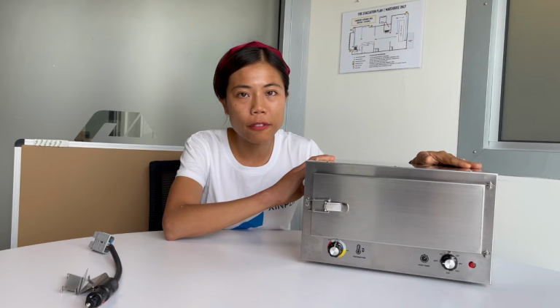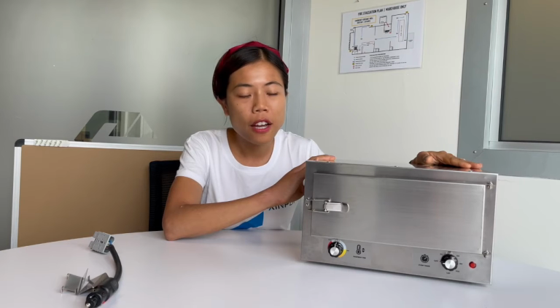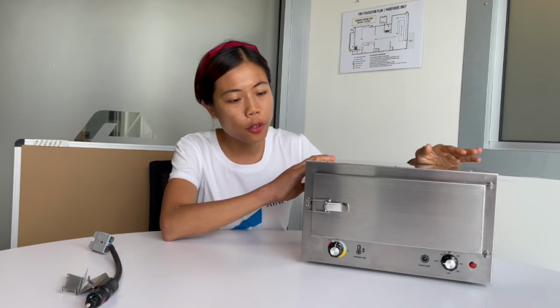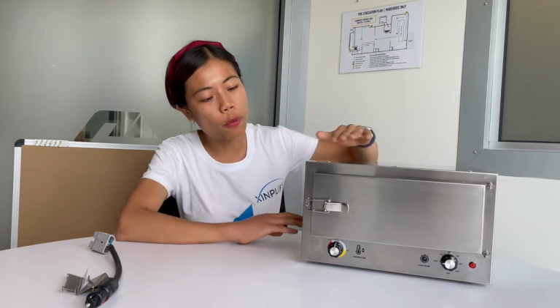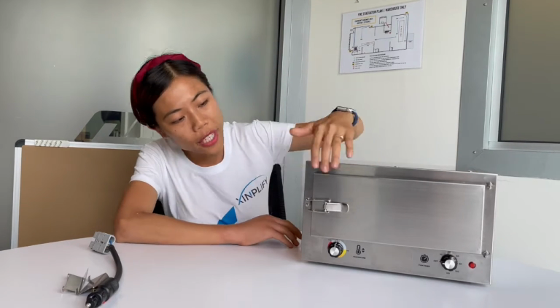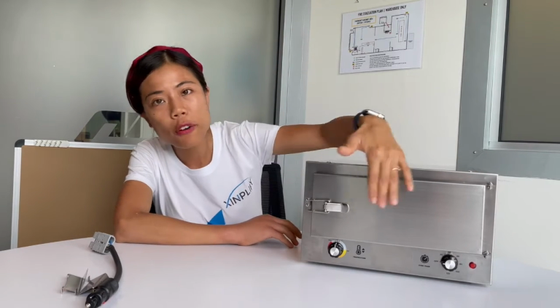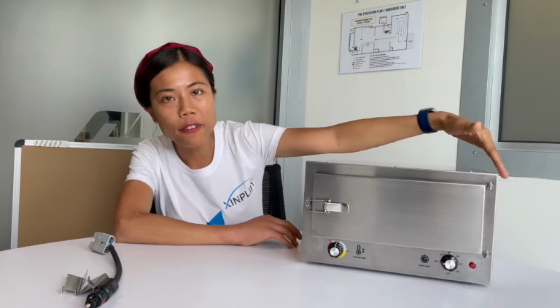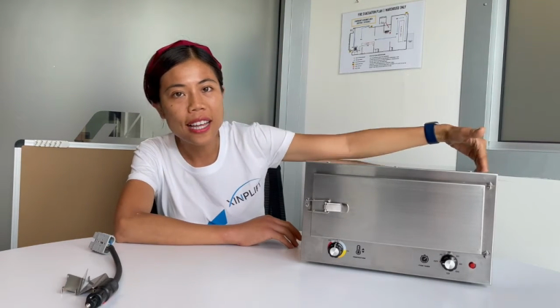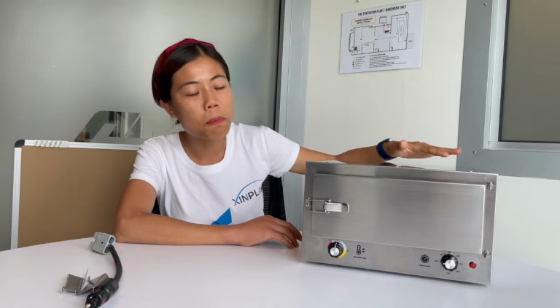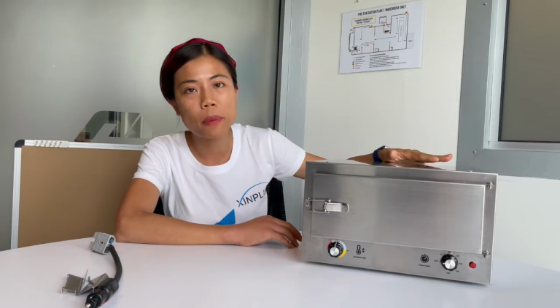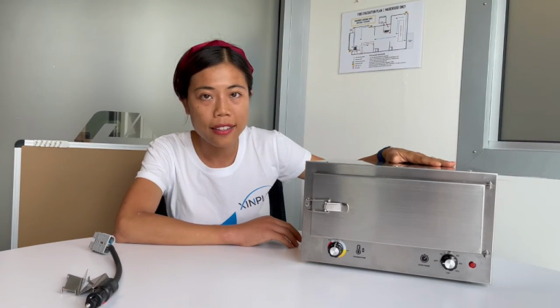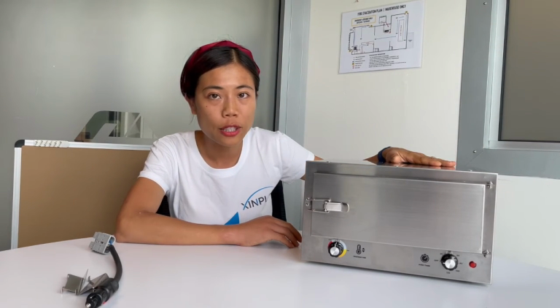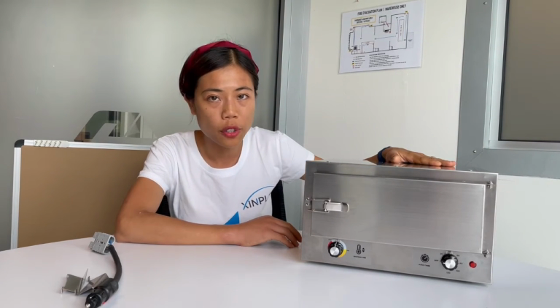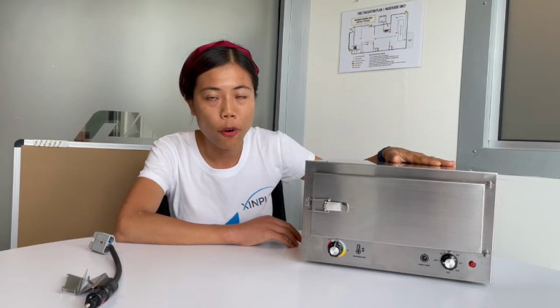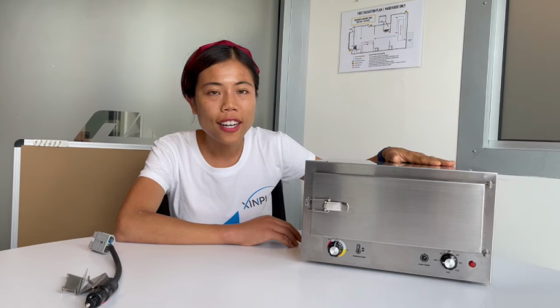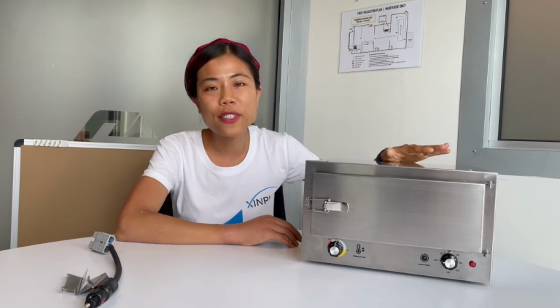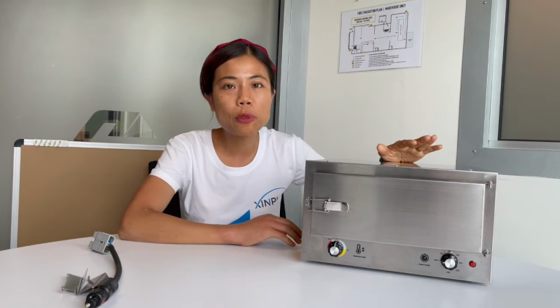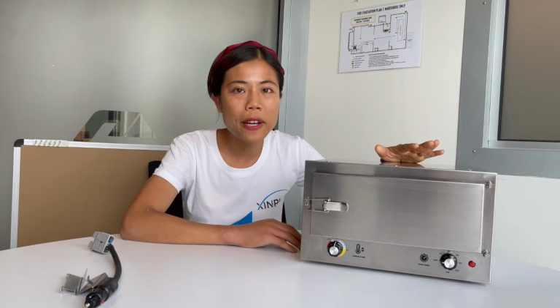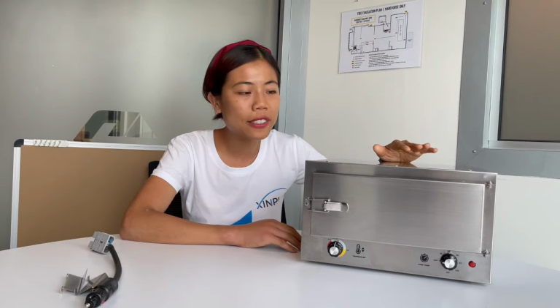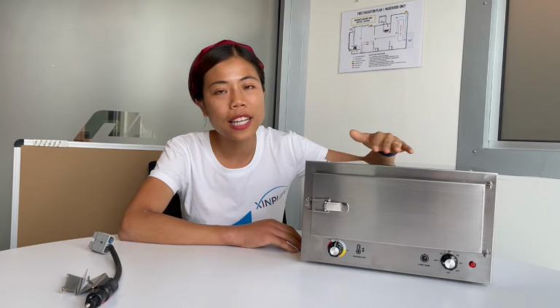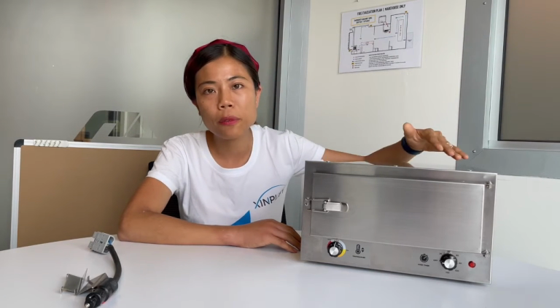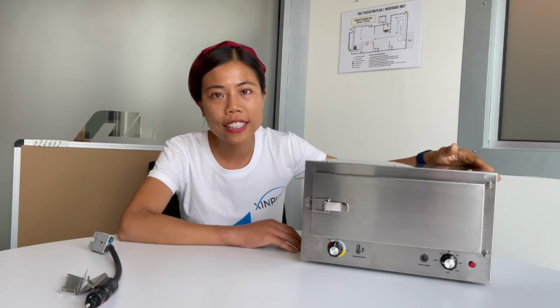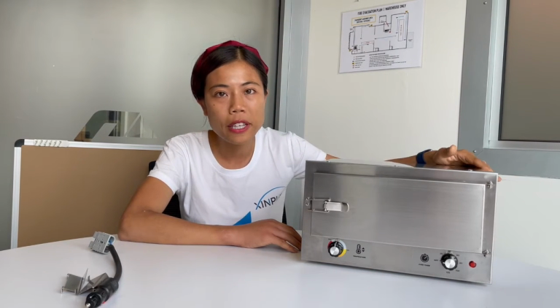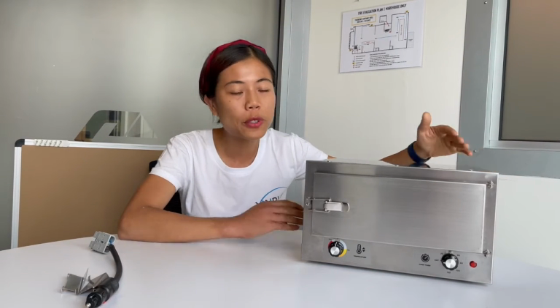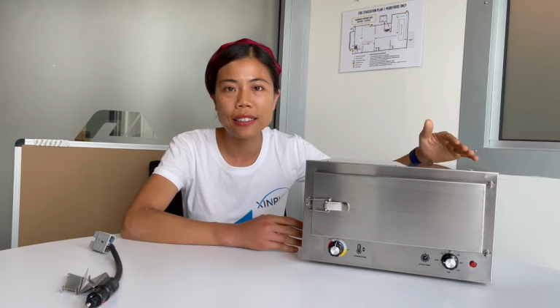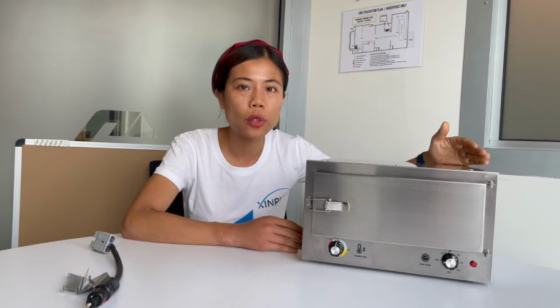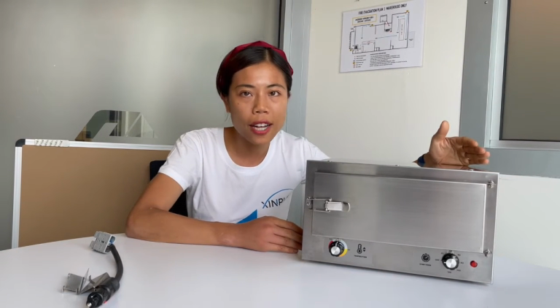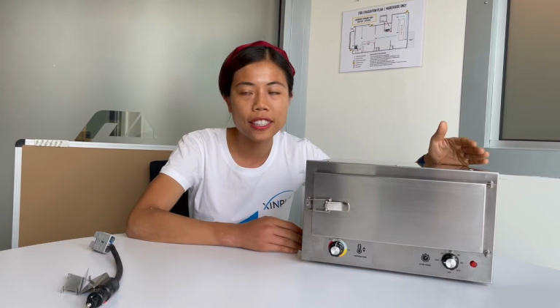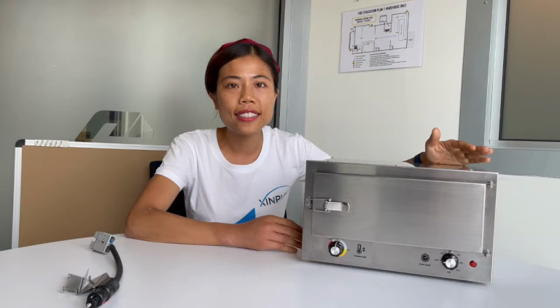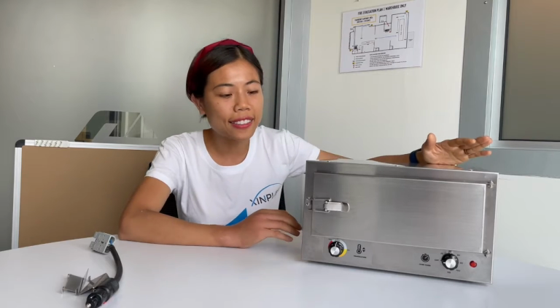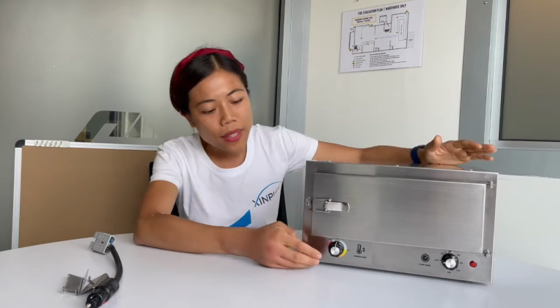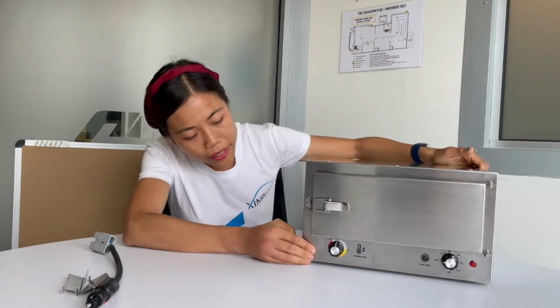First of all, the travel oven is made from stainless steel 304, so you don't need to worry about the product getting rusty when you are using it in outdoor environments.